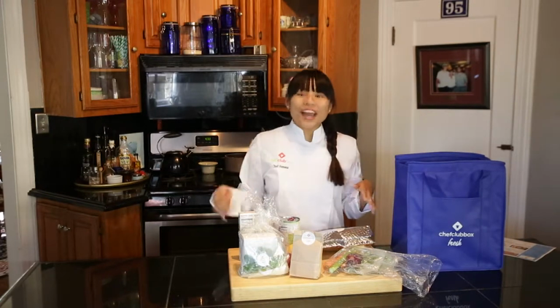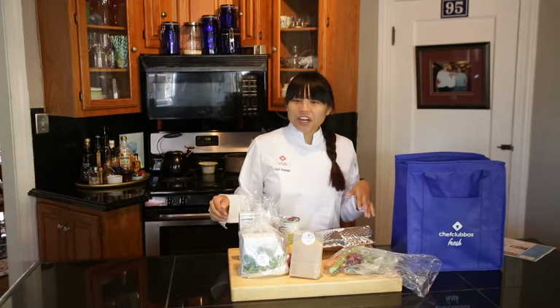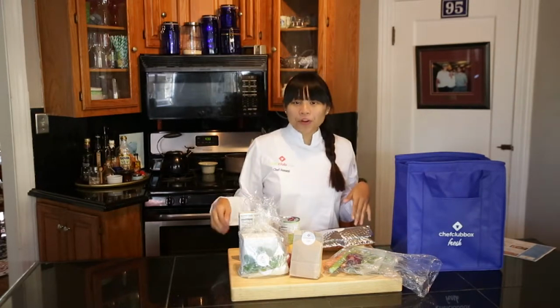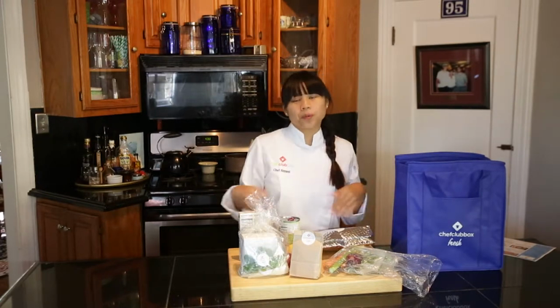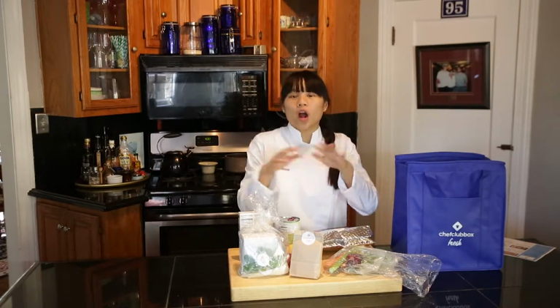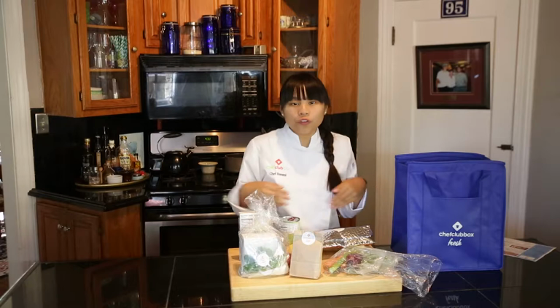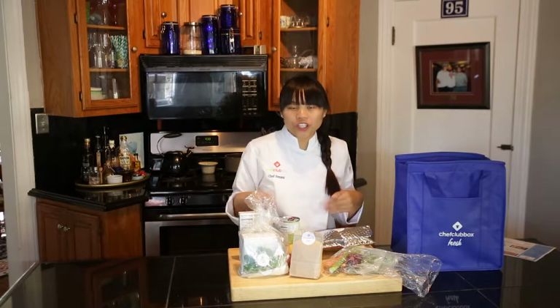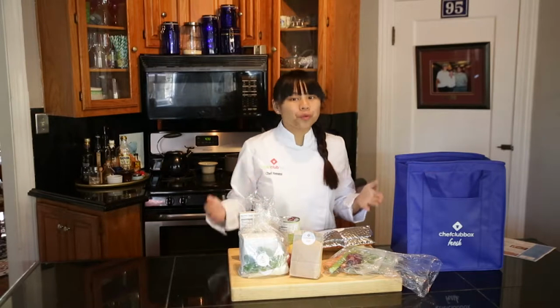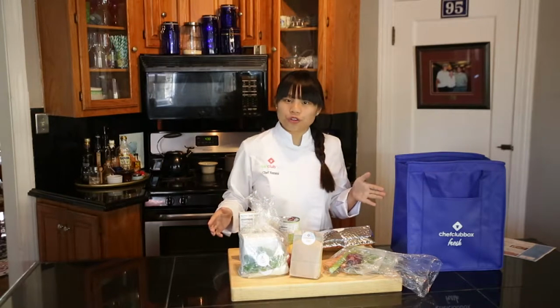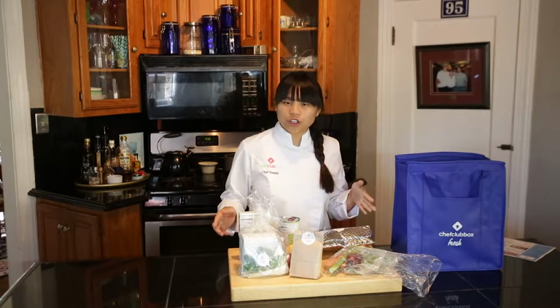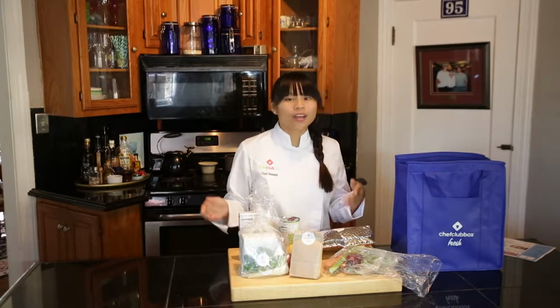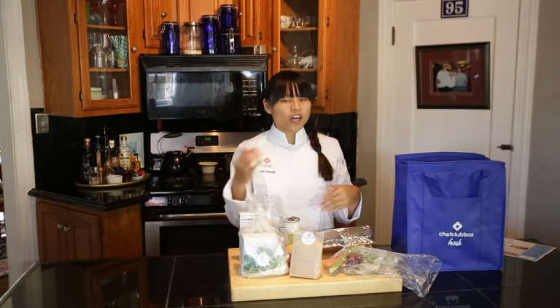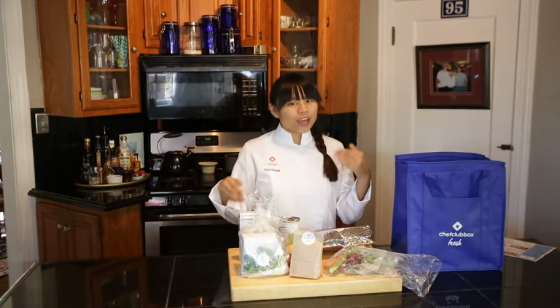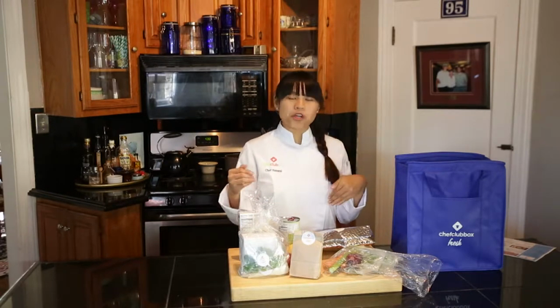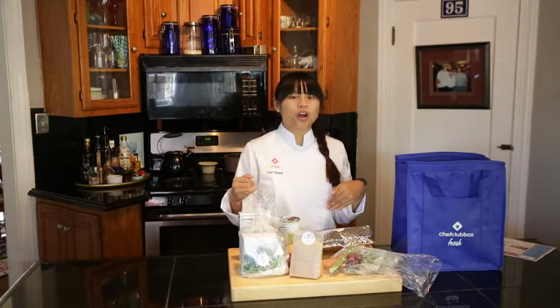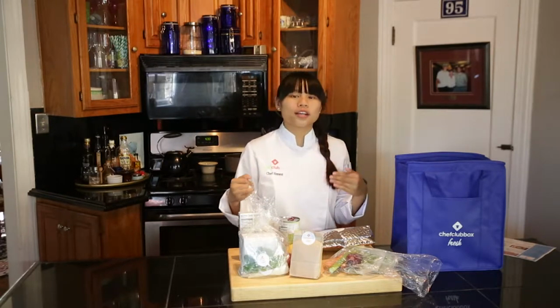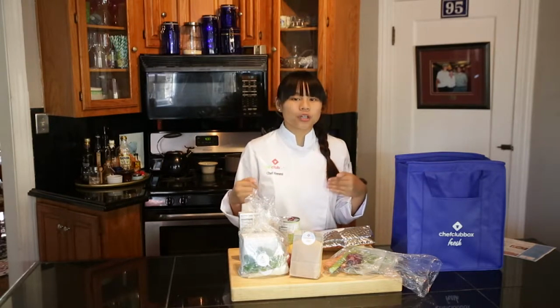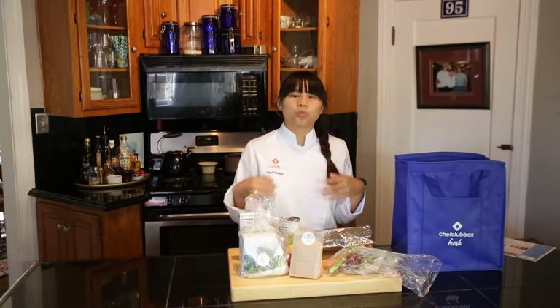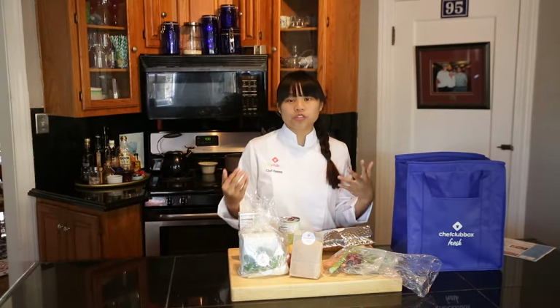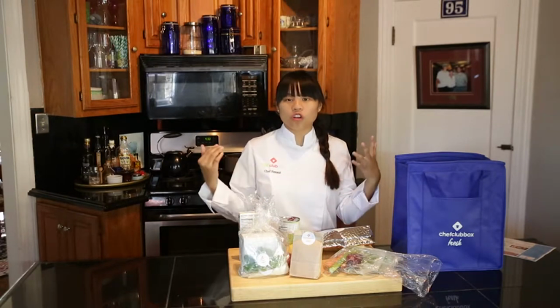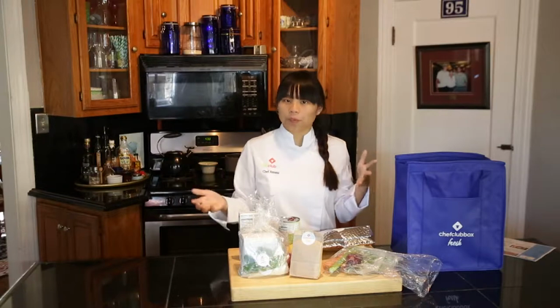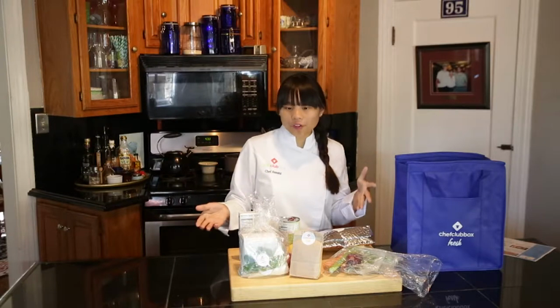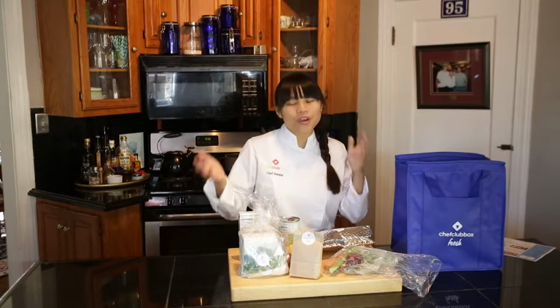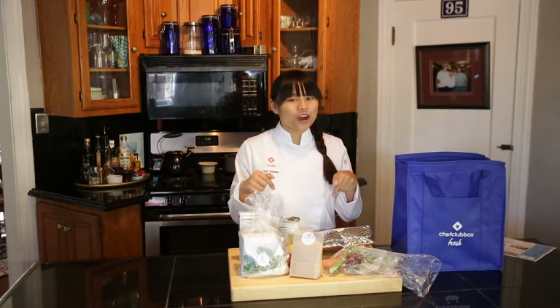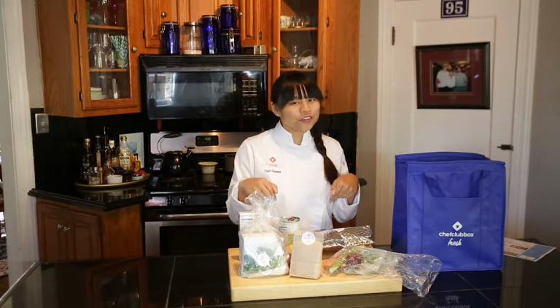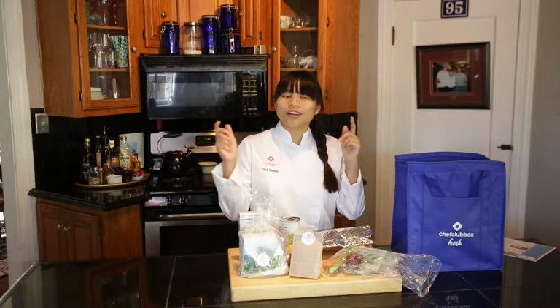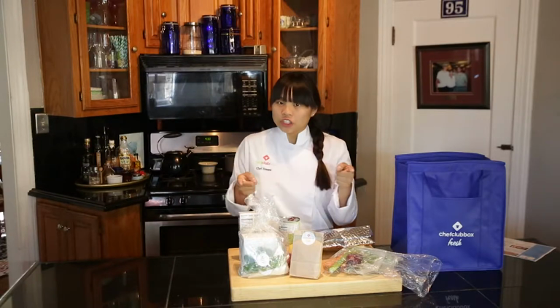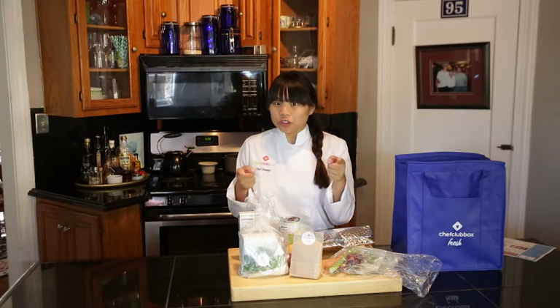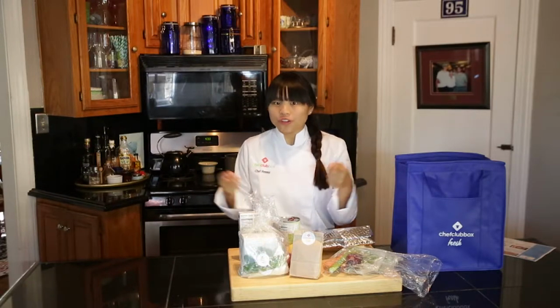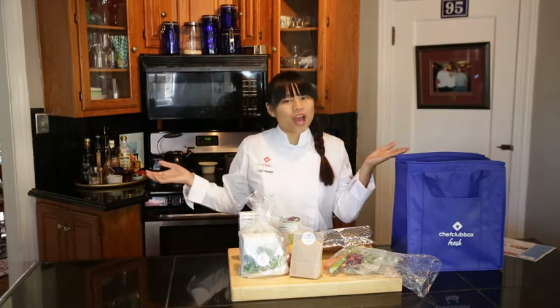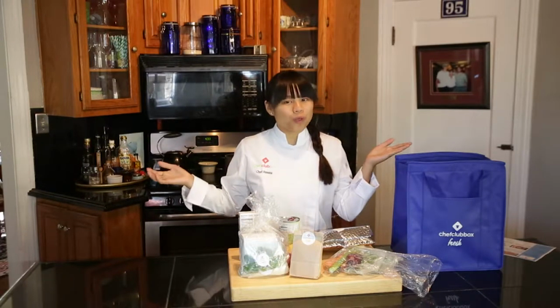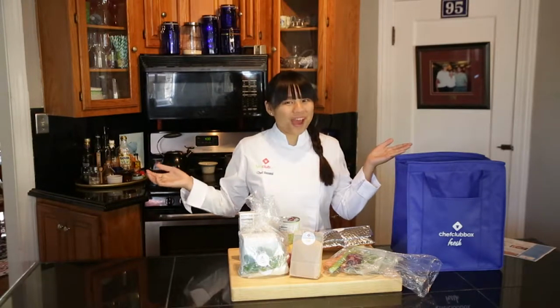It's very important to prepare all of your ingredients before you start cooking, and on the back of your recipe card are the ingredients with instructions on how to prepare them. So I'll go do that, you do it too, and we'll meet right back.